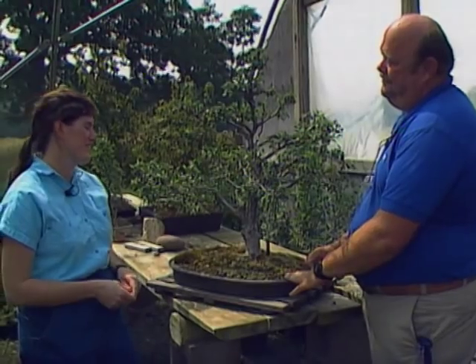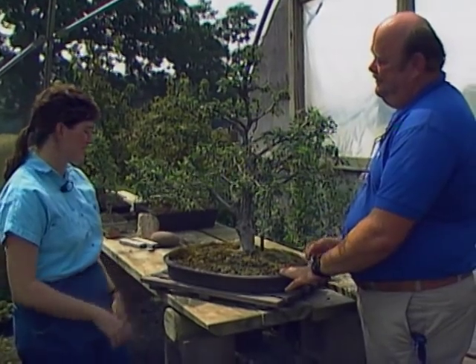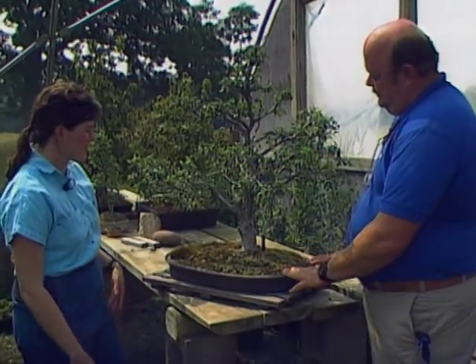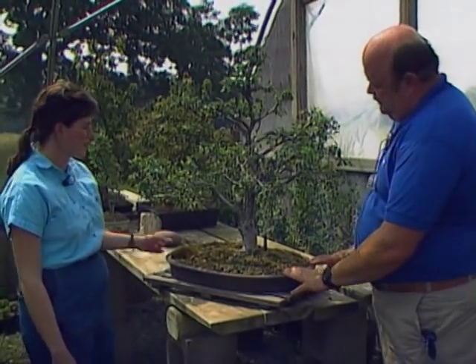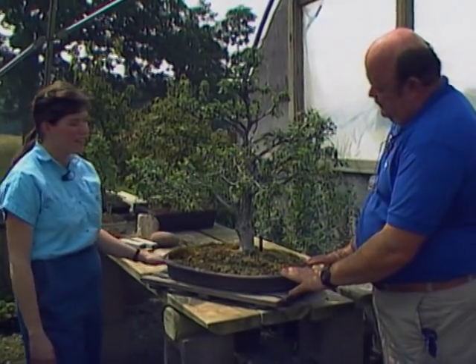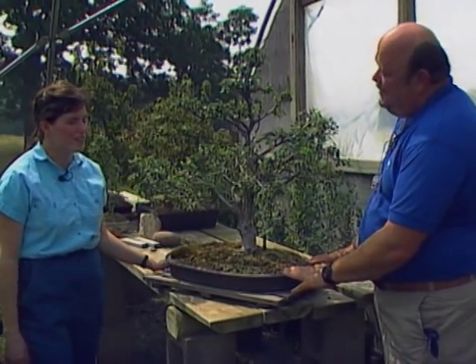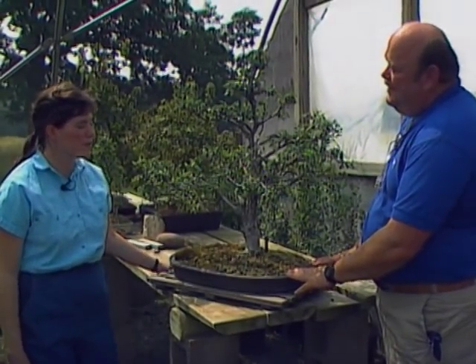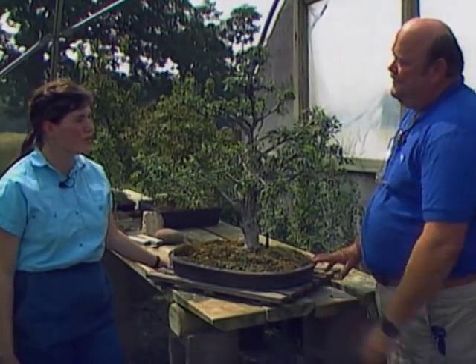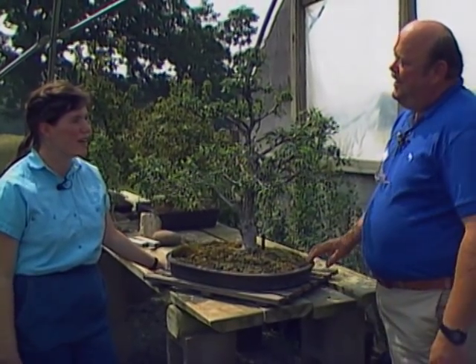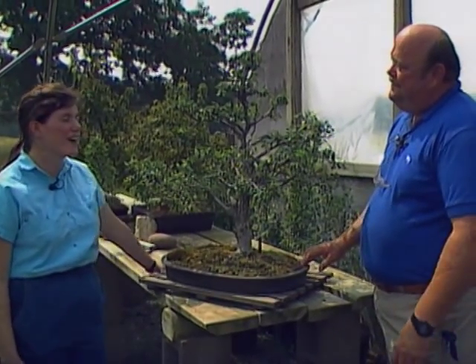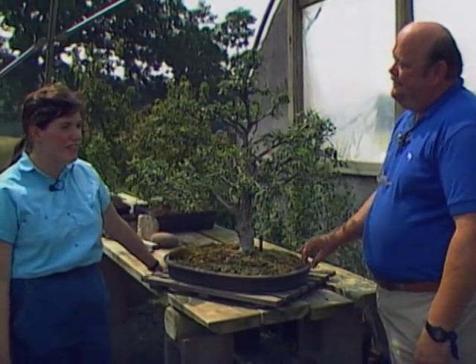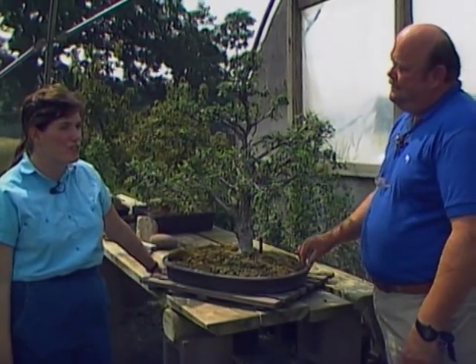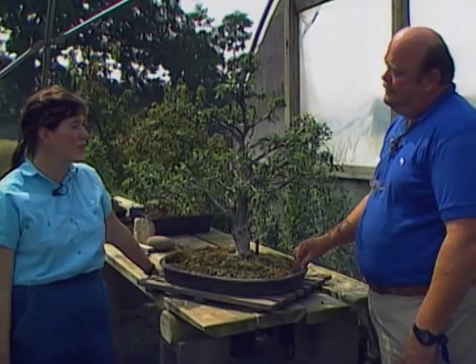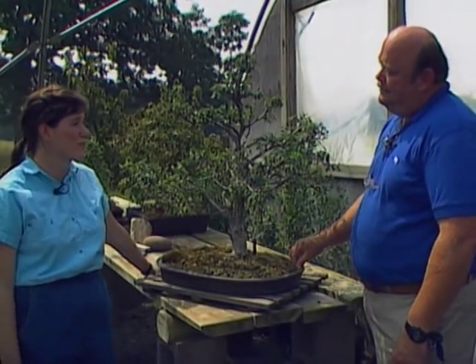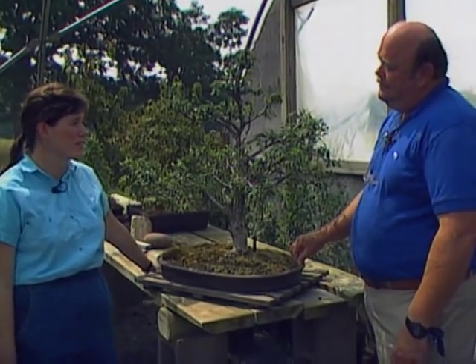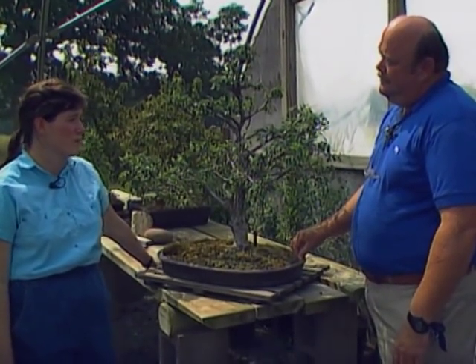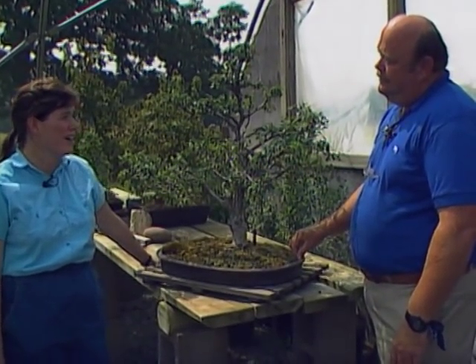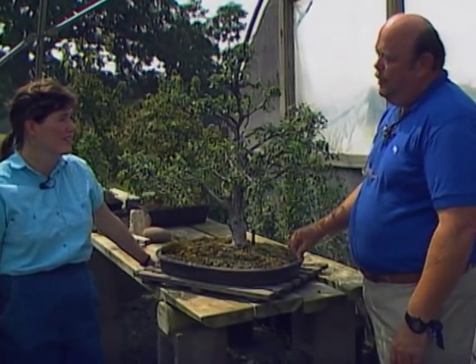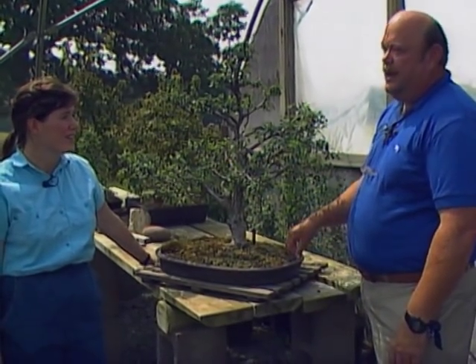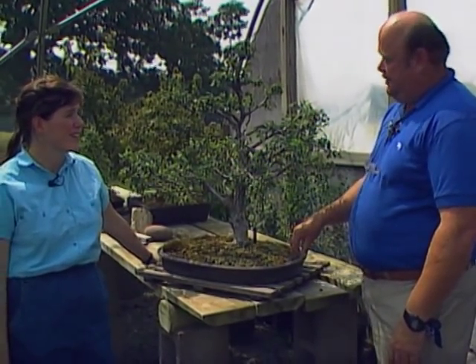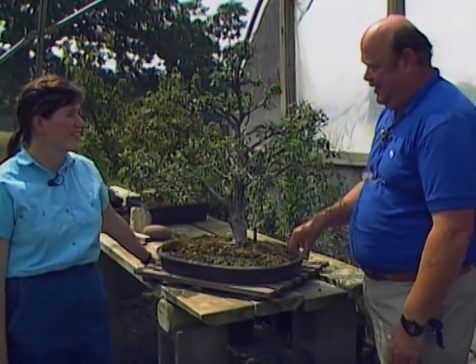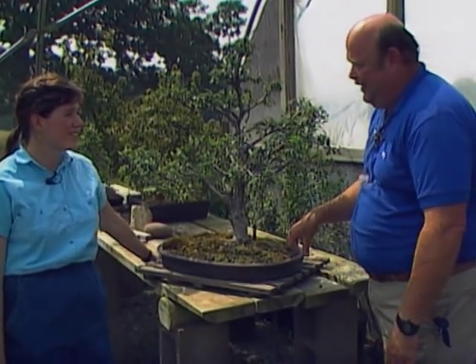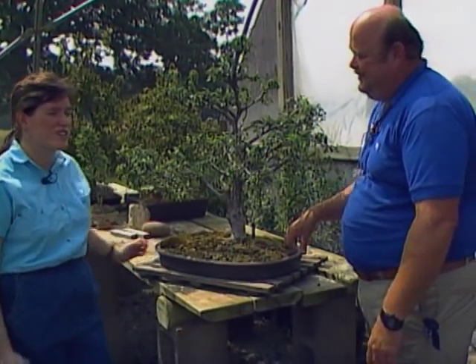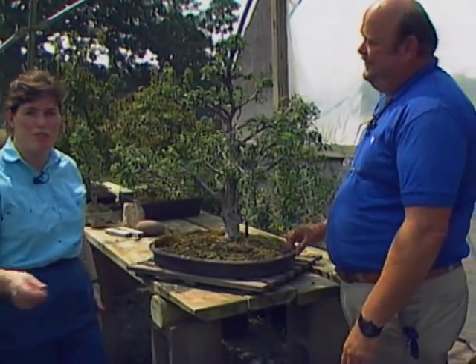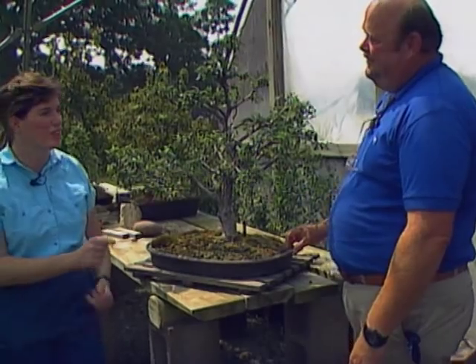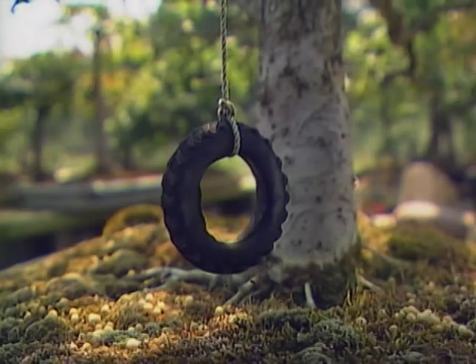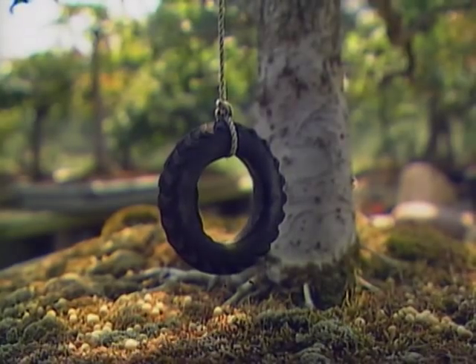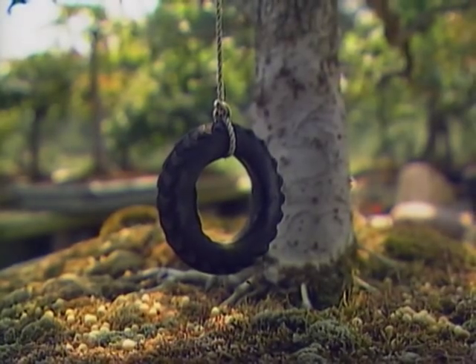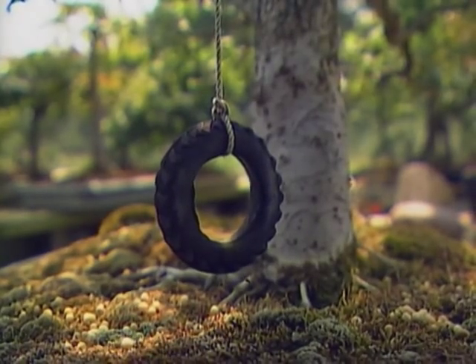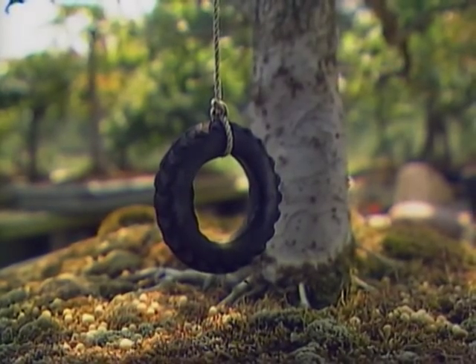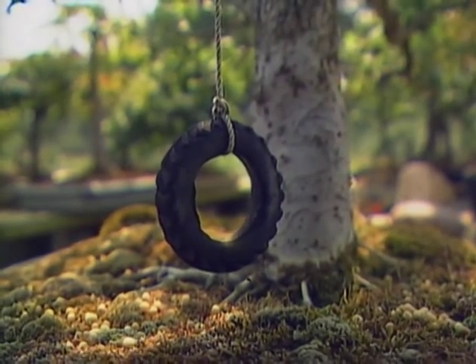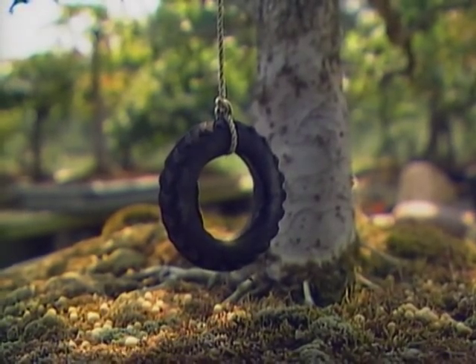Thank you so much for showing us around. I understand you also have some bonsai supplies. We've got lots of bonsai supplies — let's take a real short look at those, and then we'll have to say goodbye.